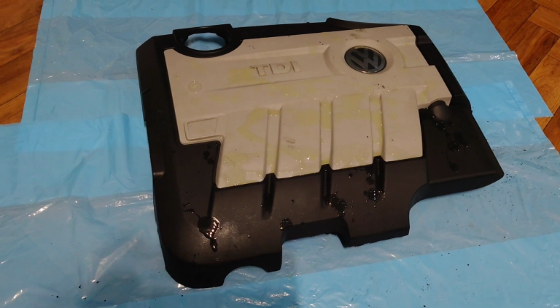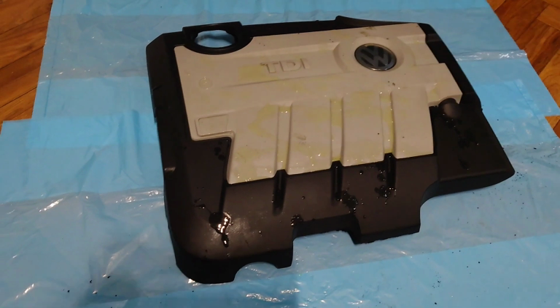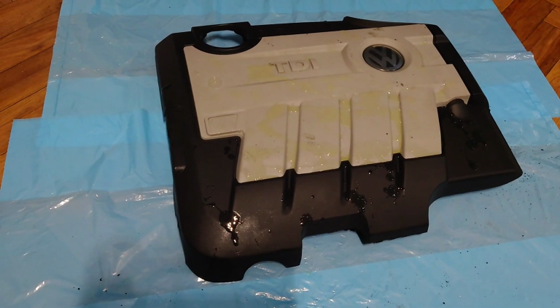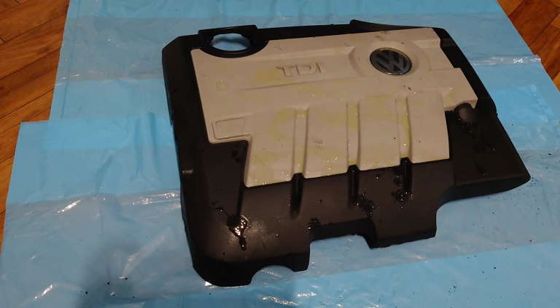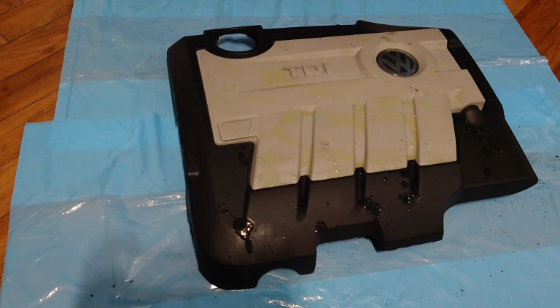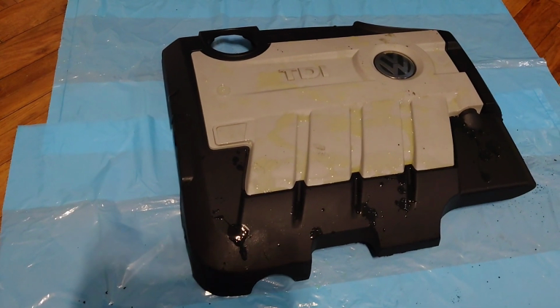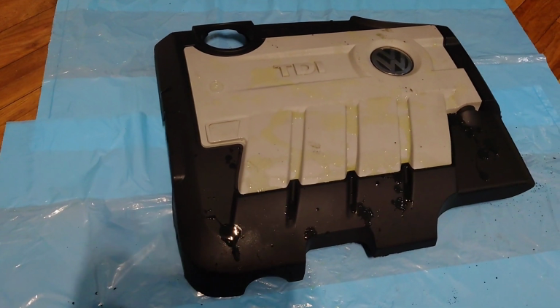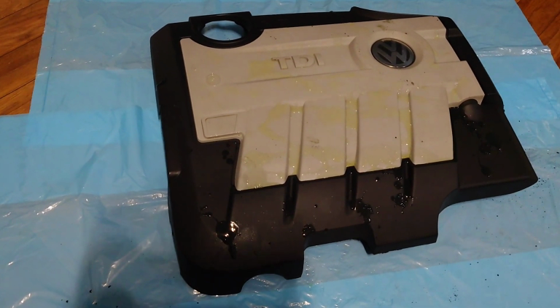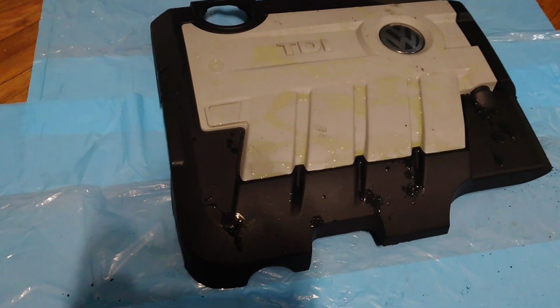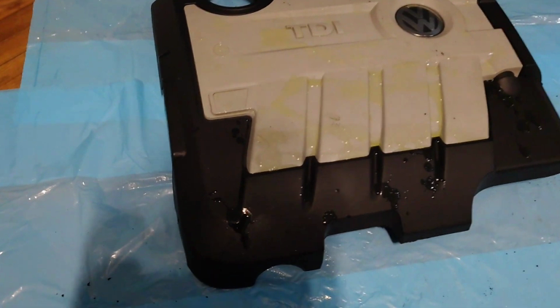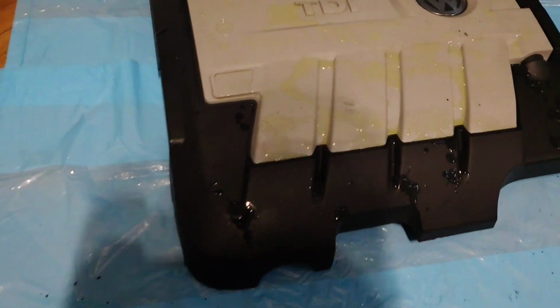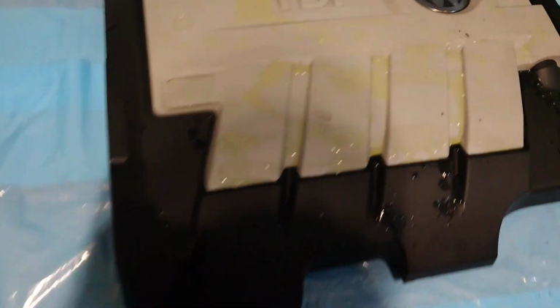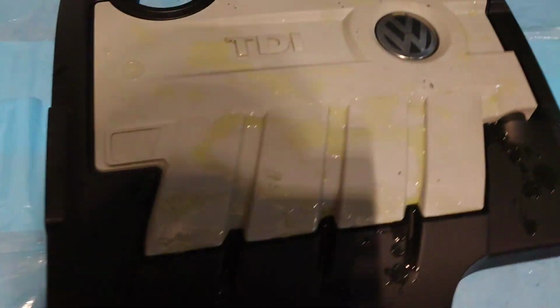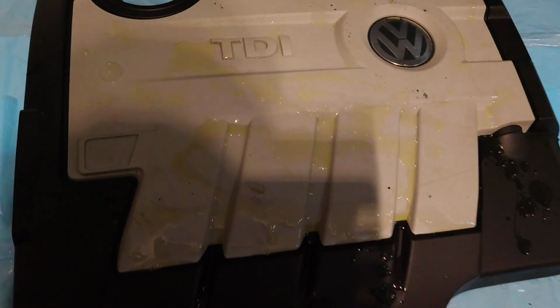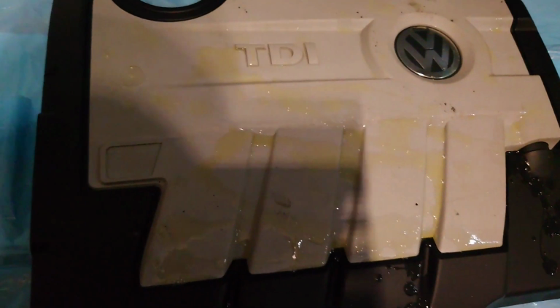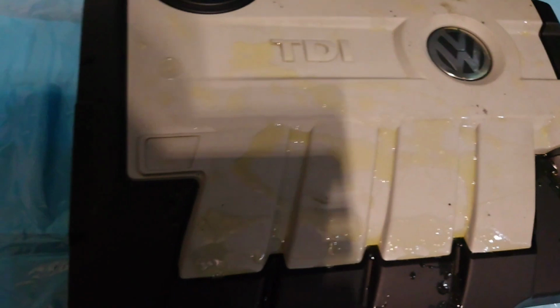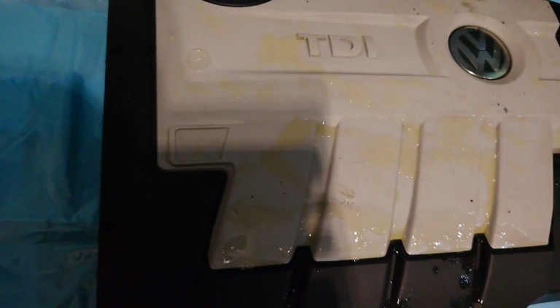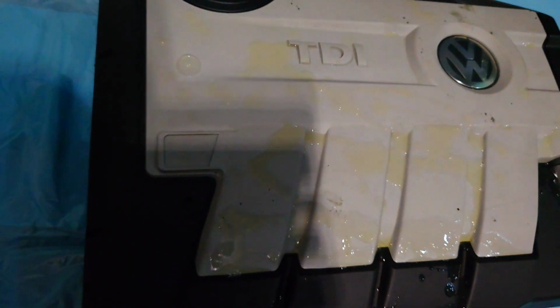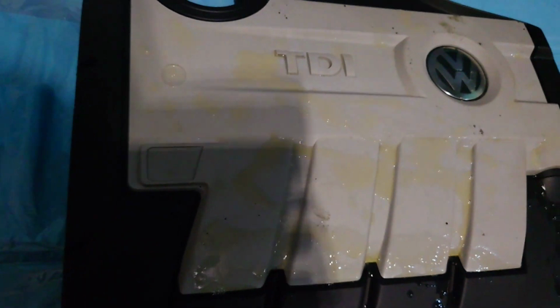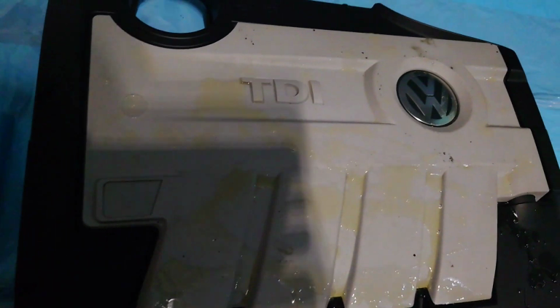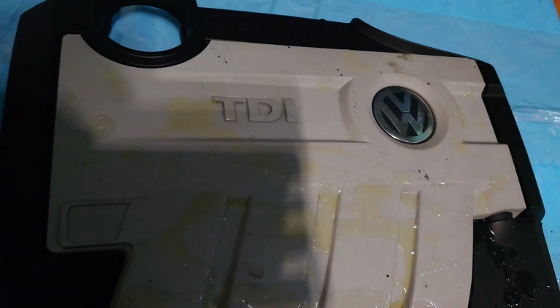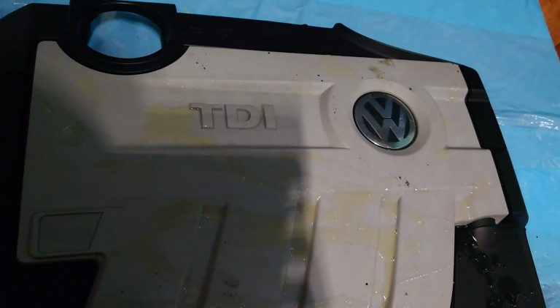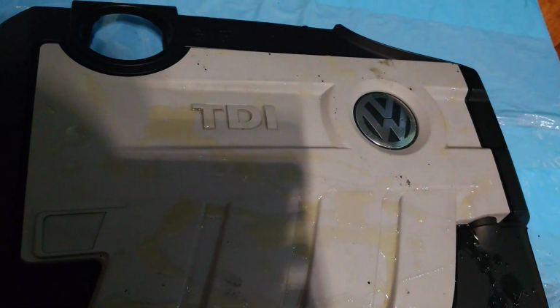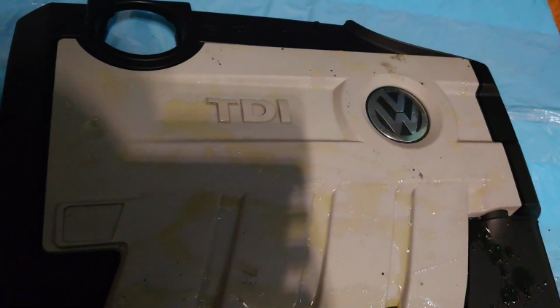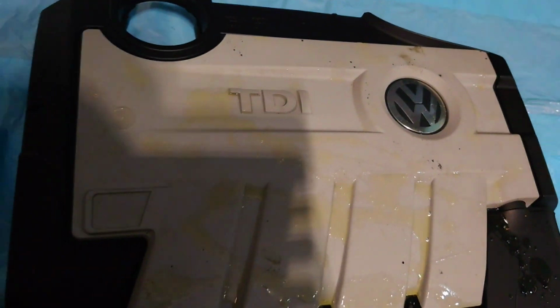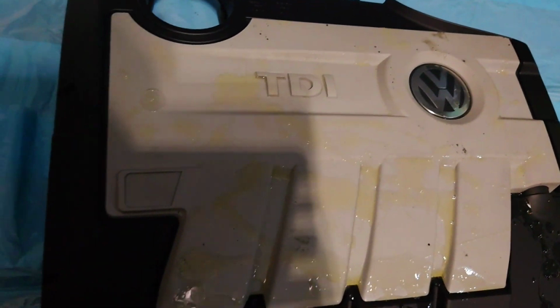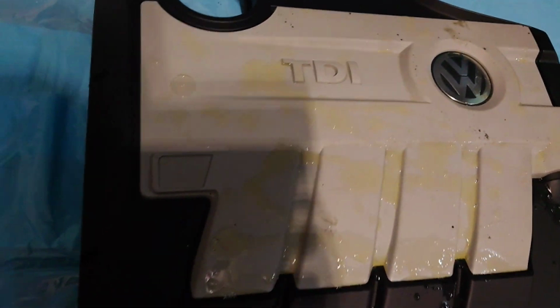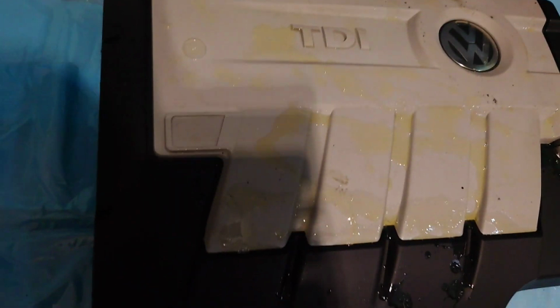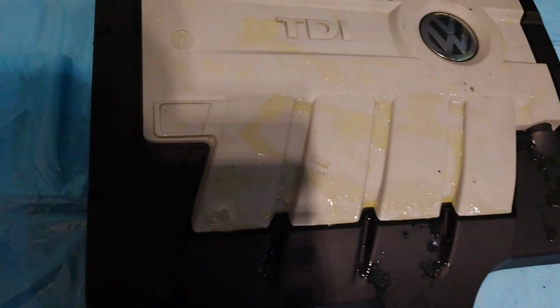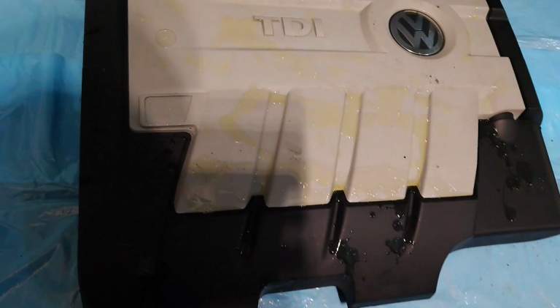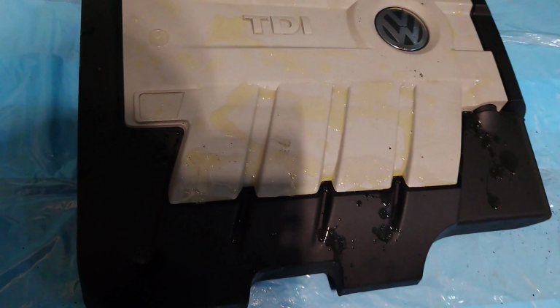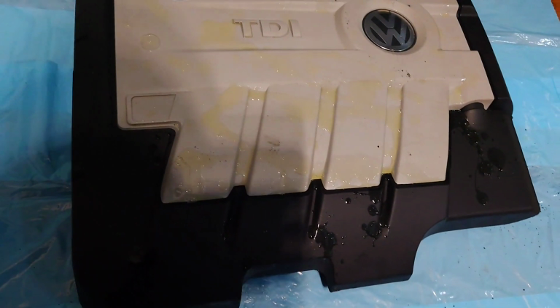I'm just going to see how well it comes up. I don't think it's going to come up very well because I've tried to scrub with acid and jet washed it and it's not coming up very well.